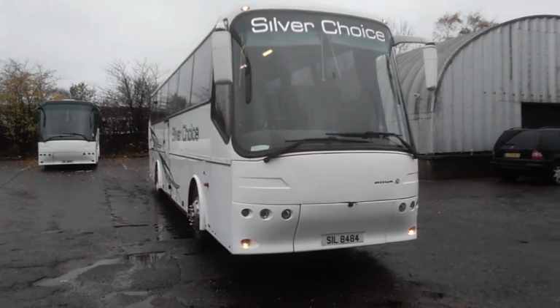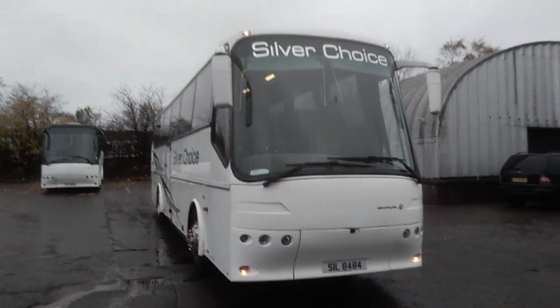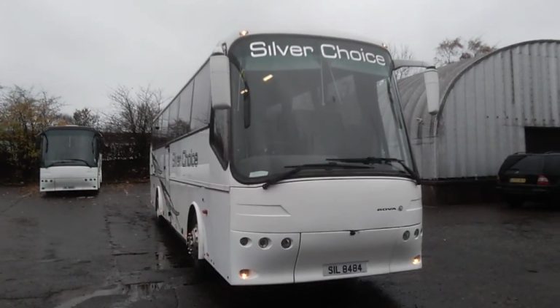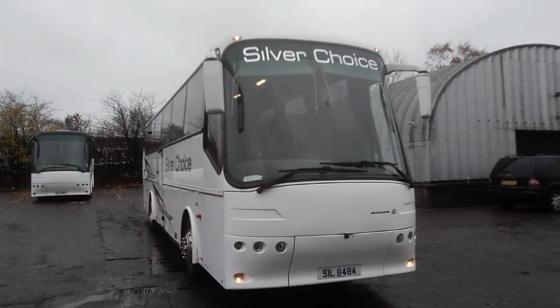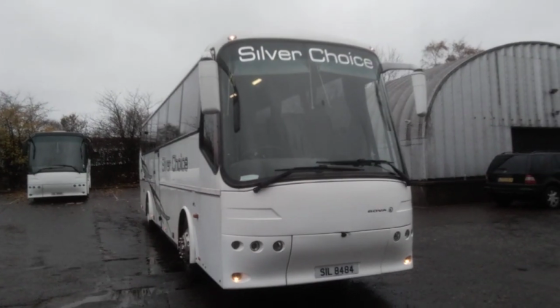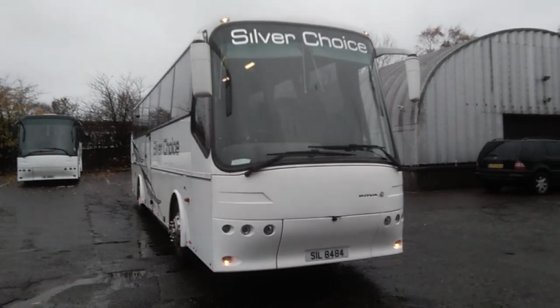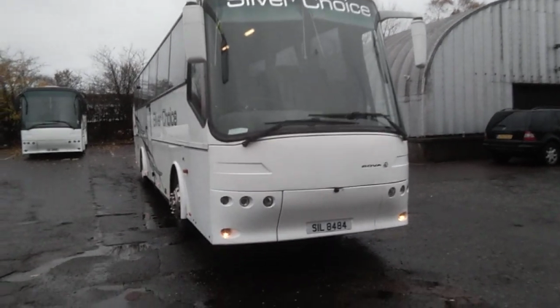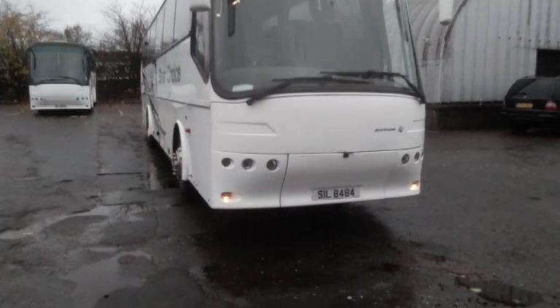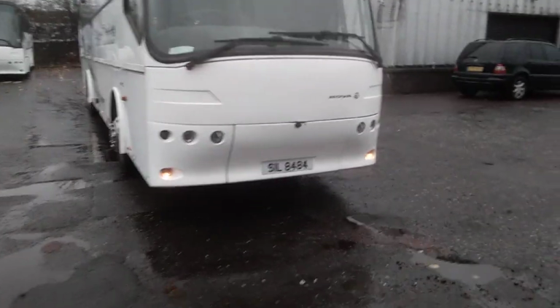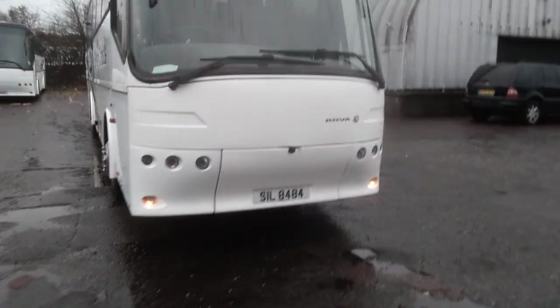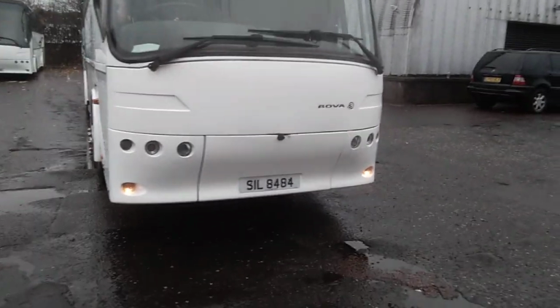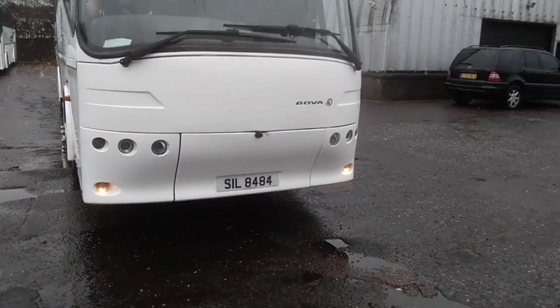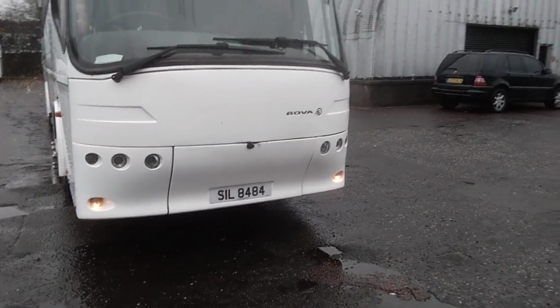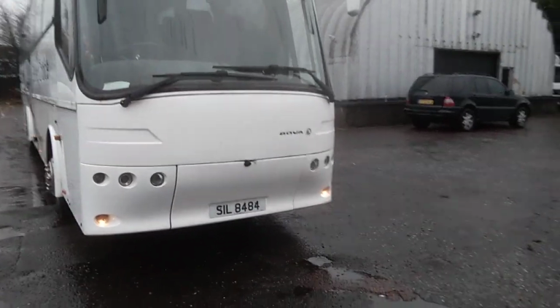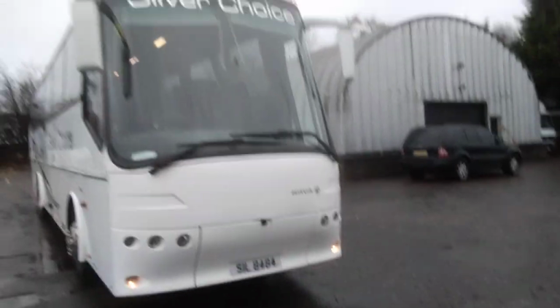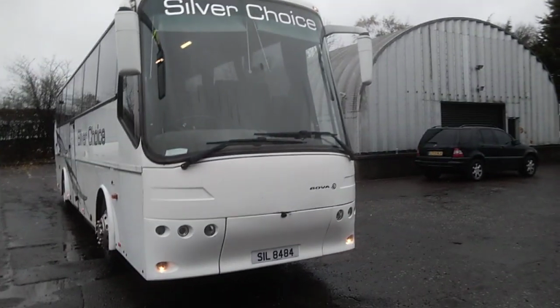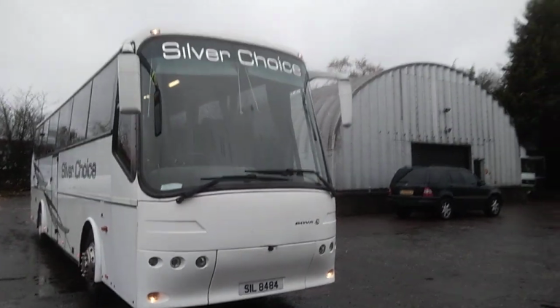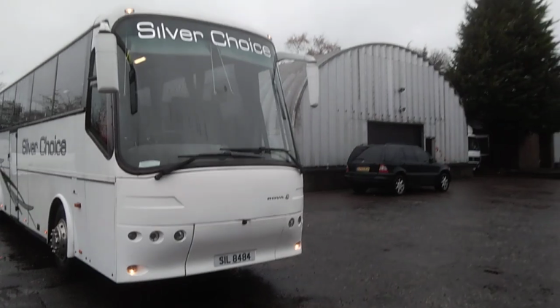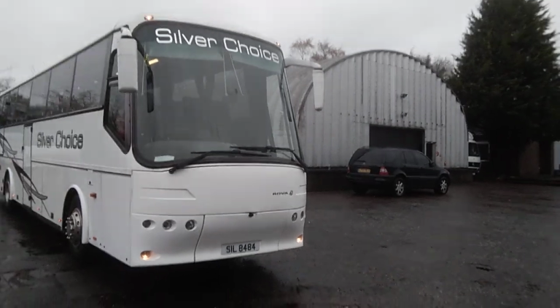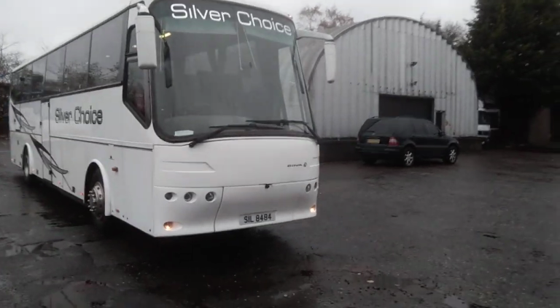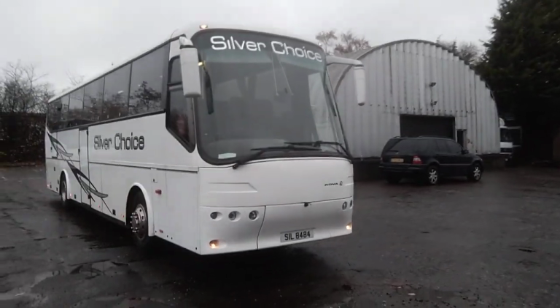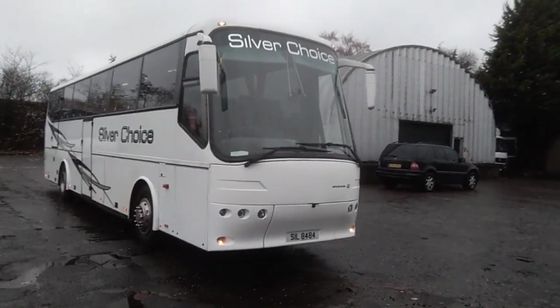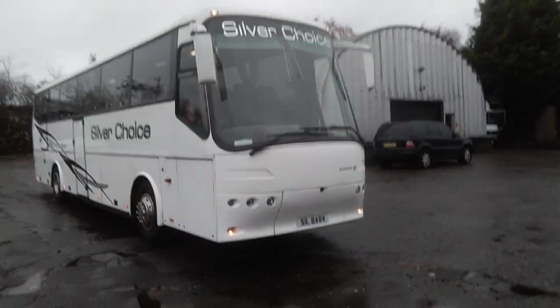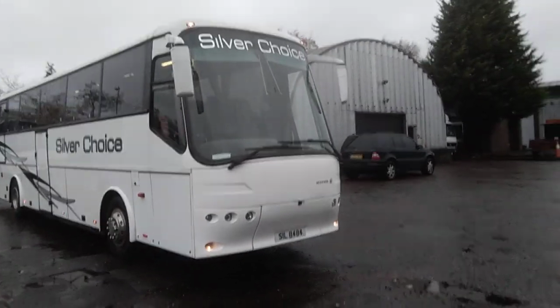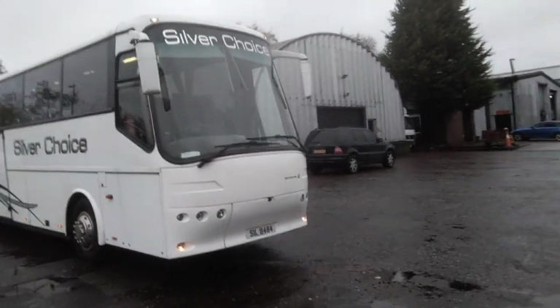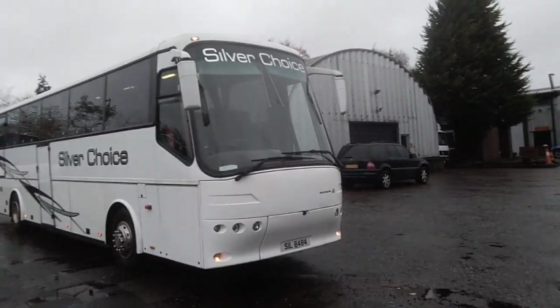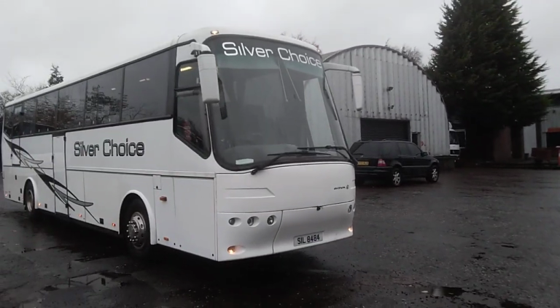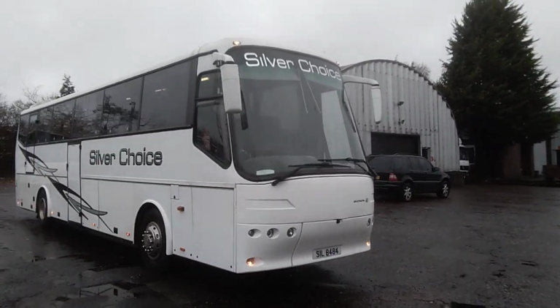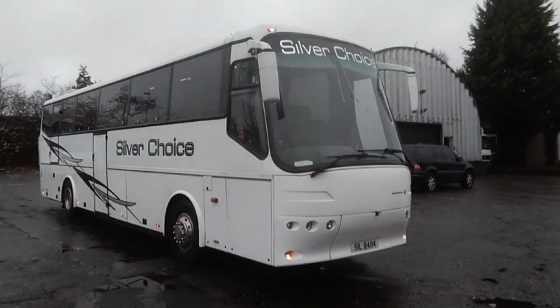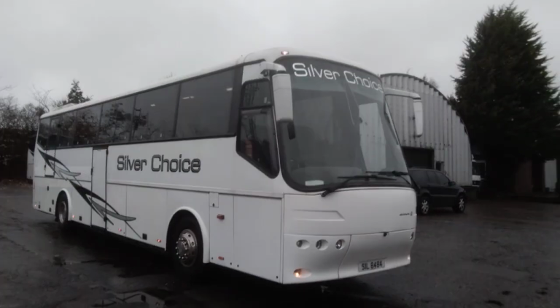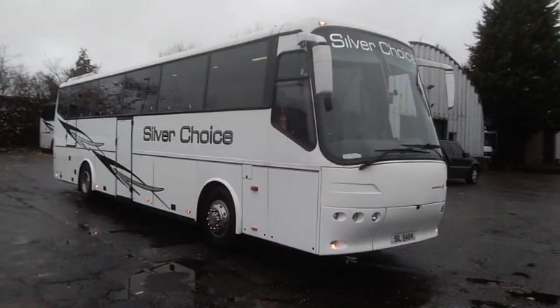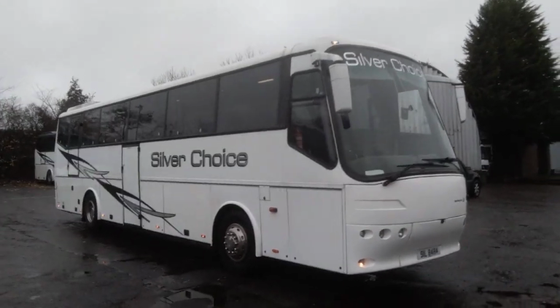You'll notice first thing is that black dot there in the center of the bumper. That's actually the bumper release. Assuming that over the years the cable has worn, they've just found it easier to put a budgie lock on there to drop the bumper.